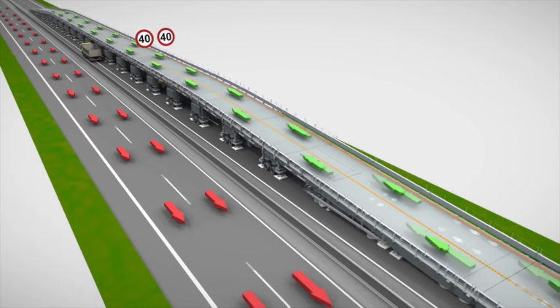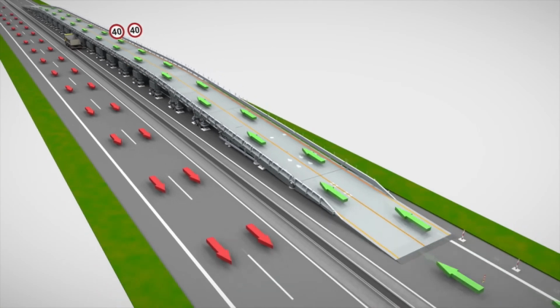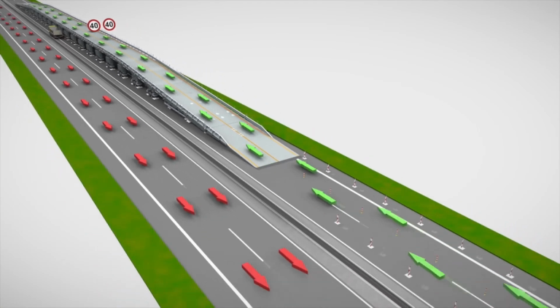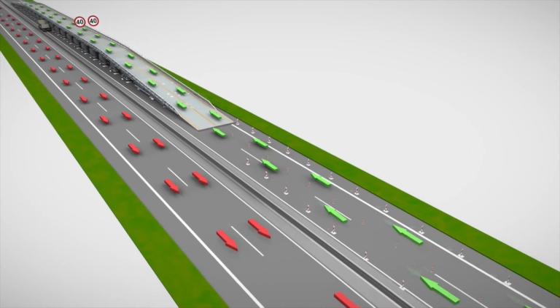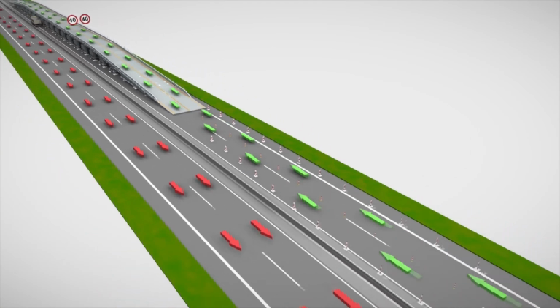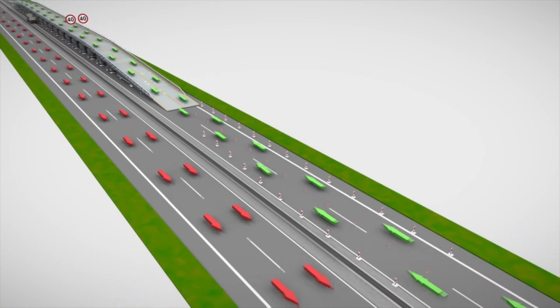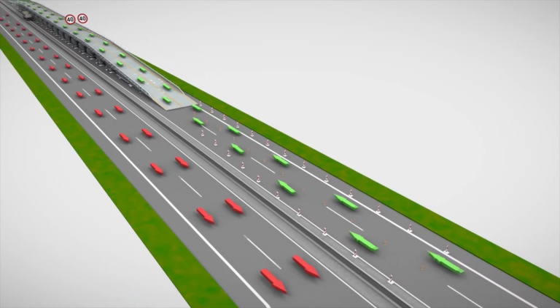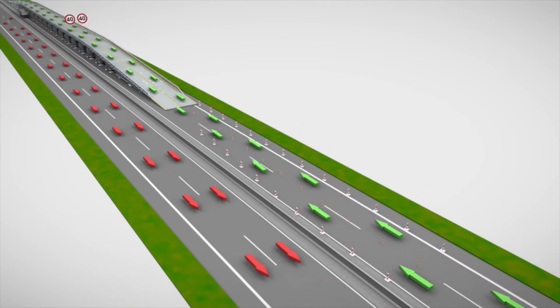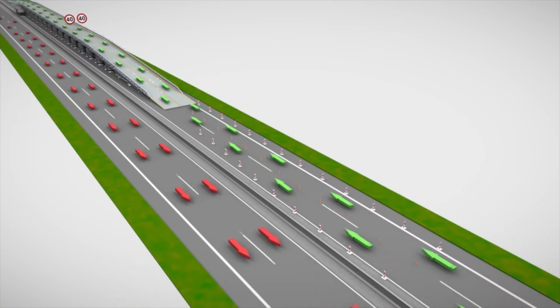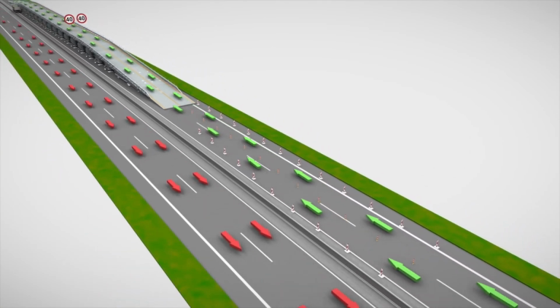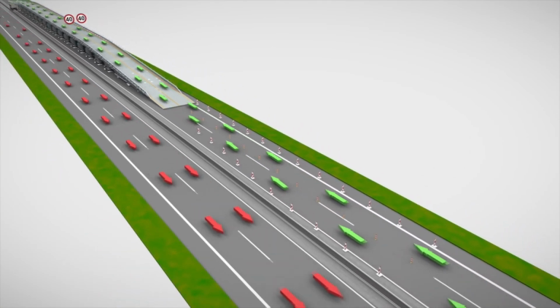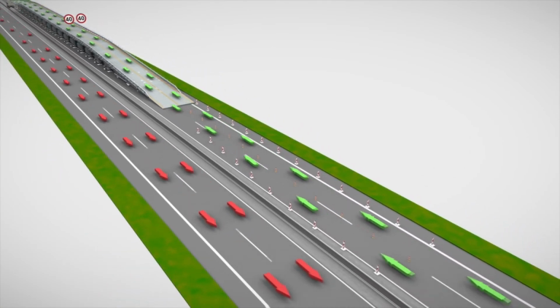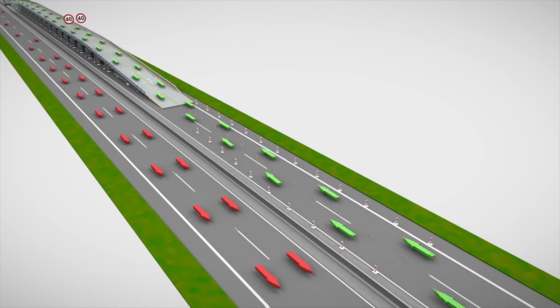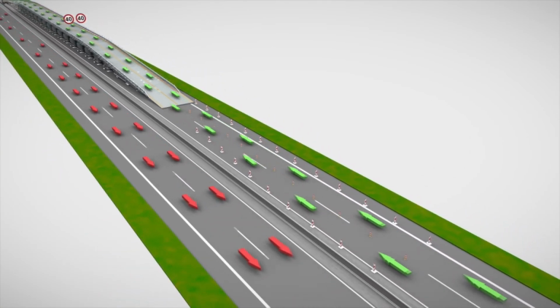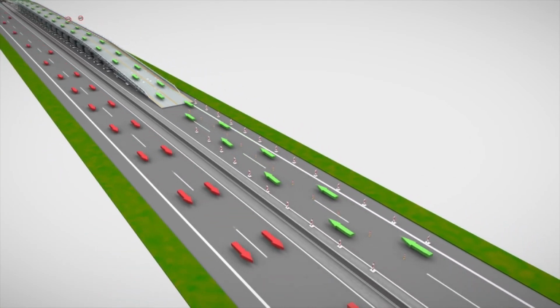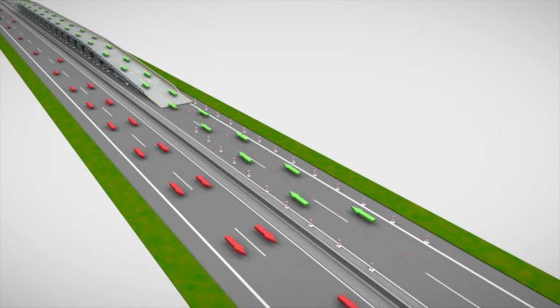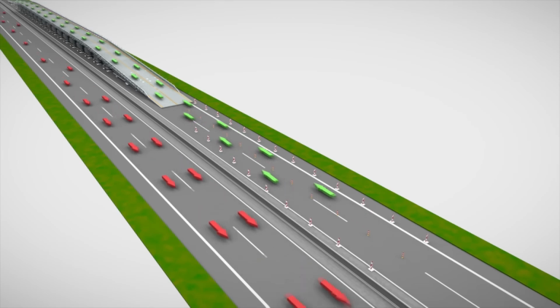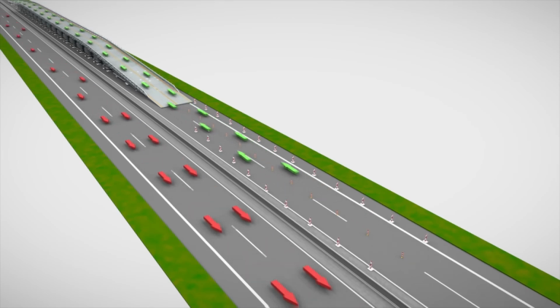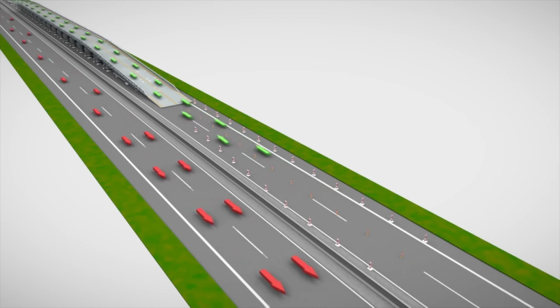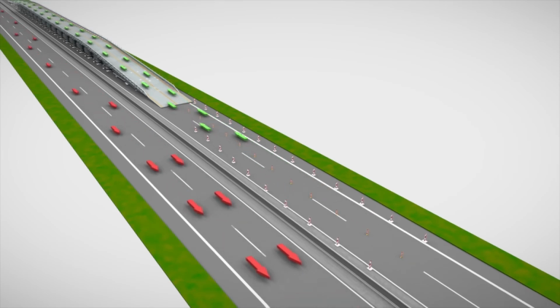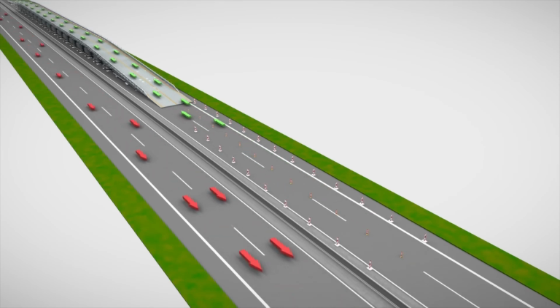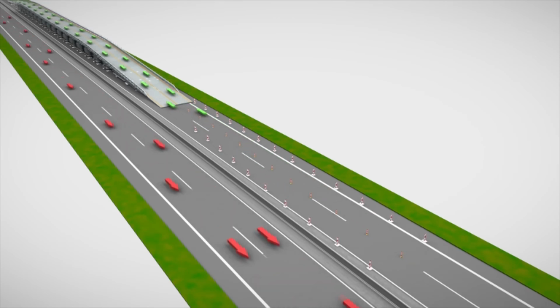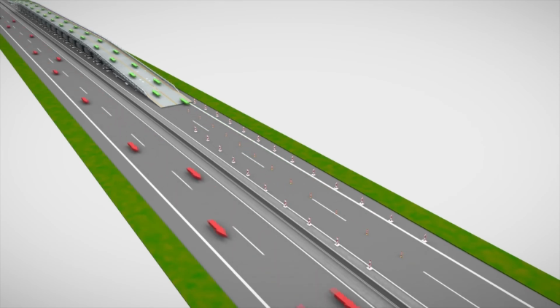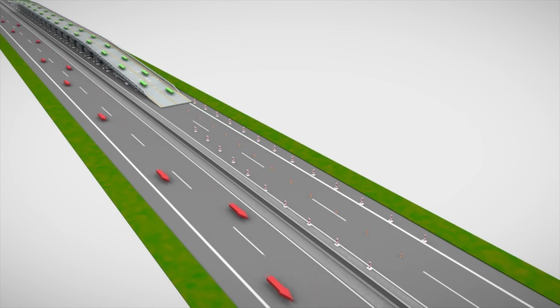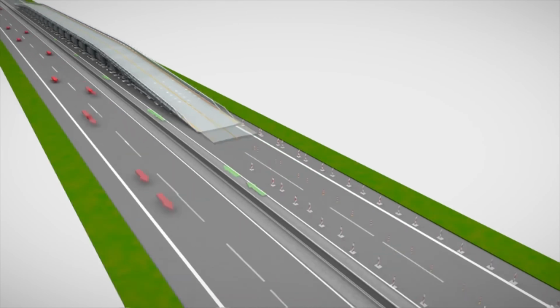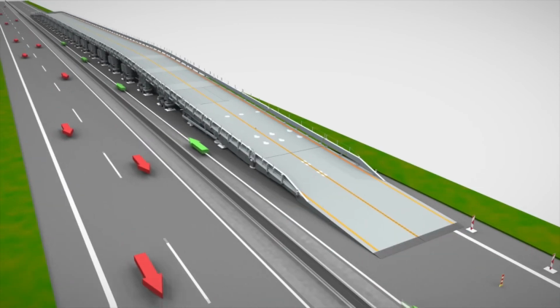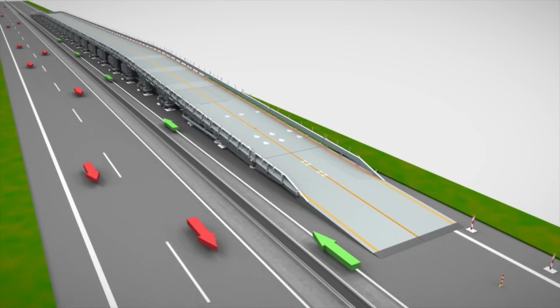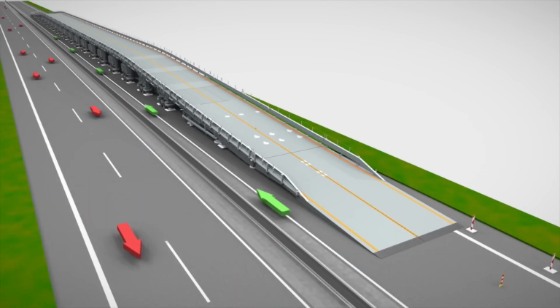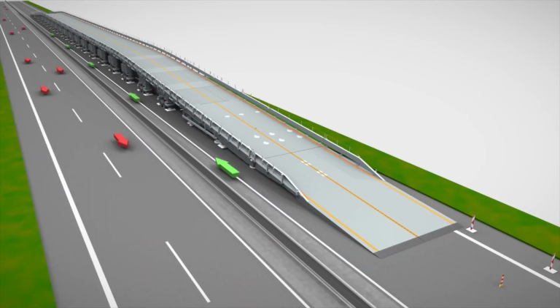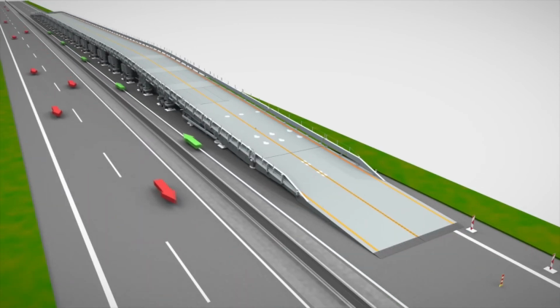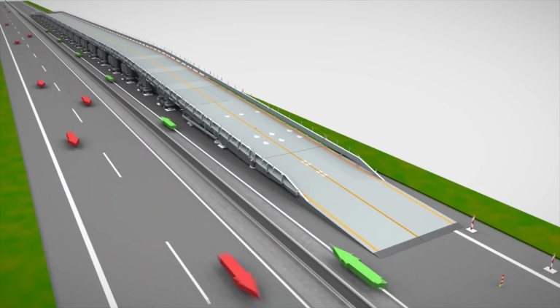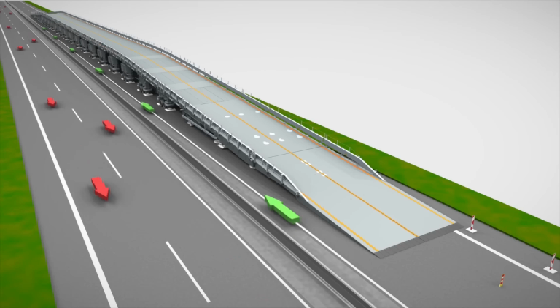Measuring 257 meters long and 7.57 meters wide, the Astra Bridge is an engineering marvel. It's been optimized with longer ramps and smoother transitions to accommodate all types of vehicles.